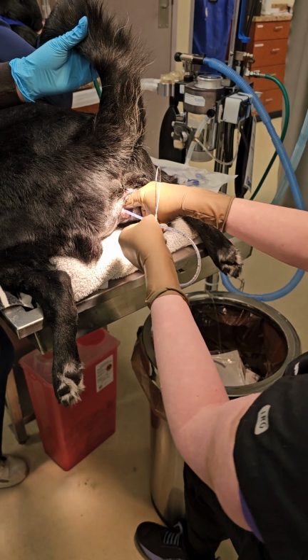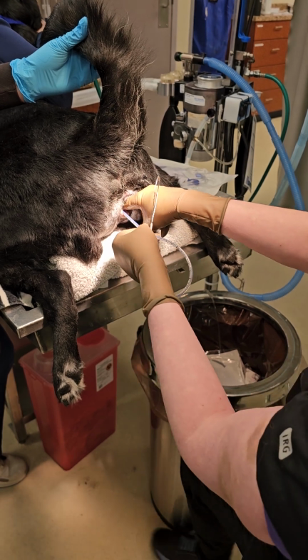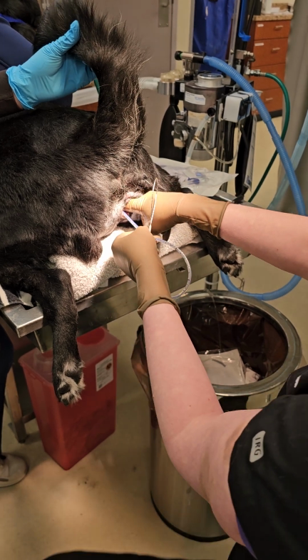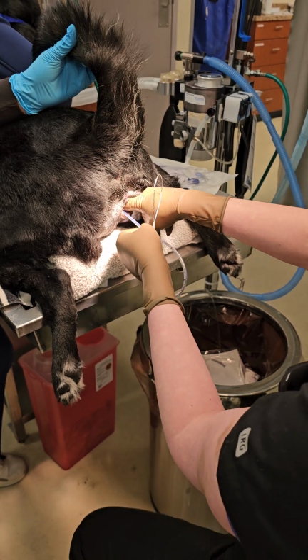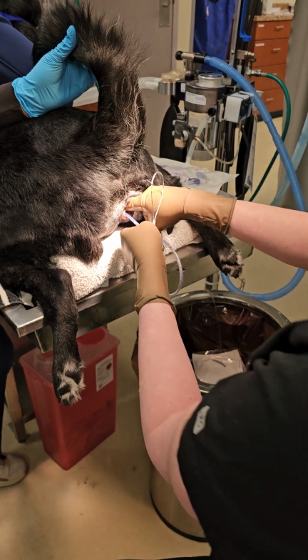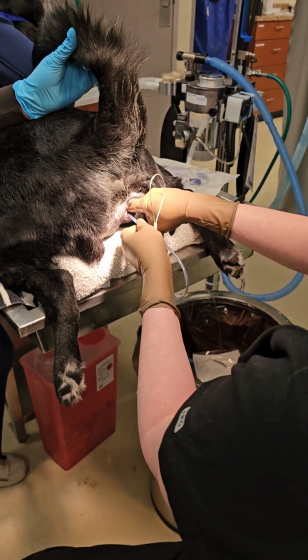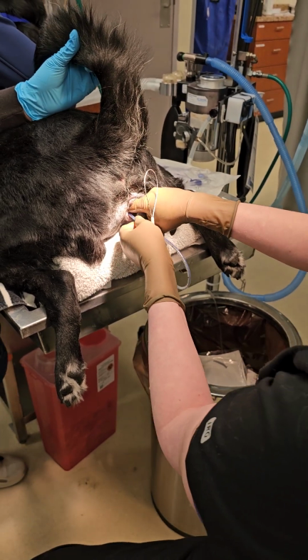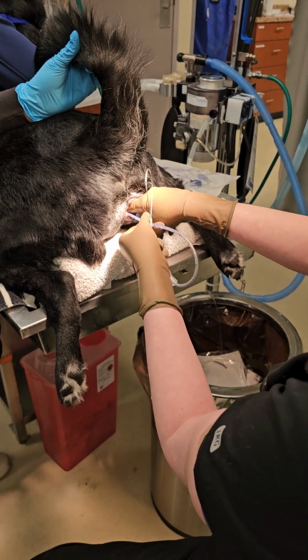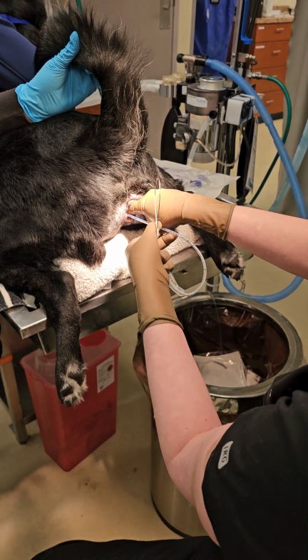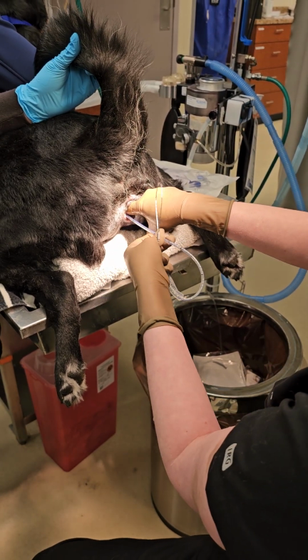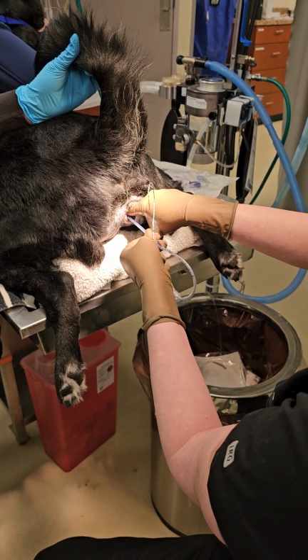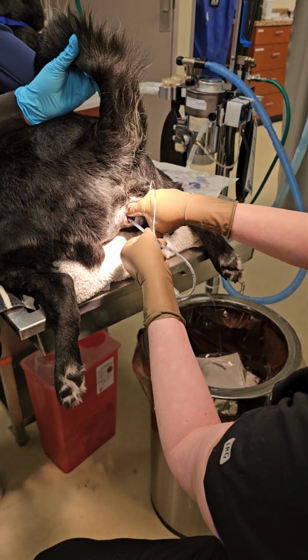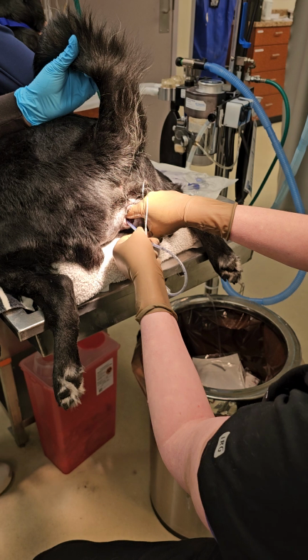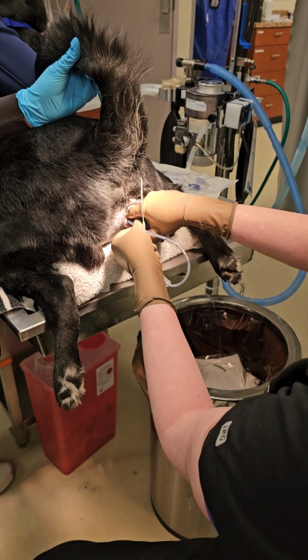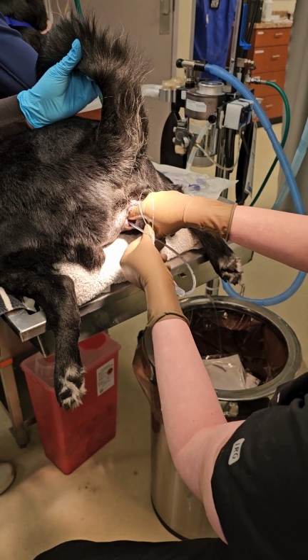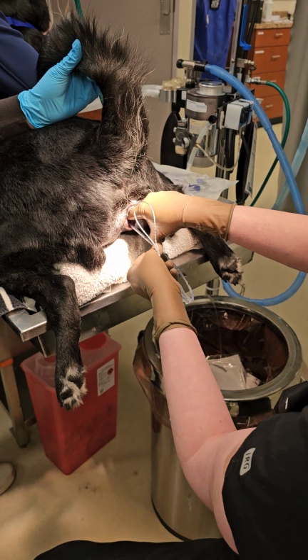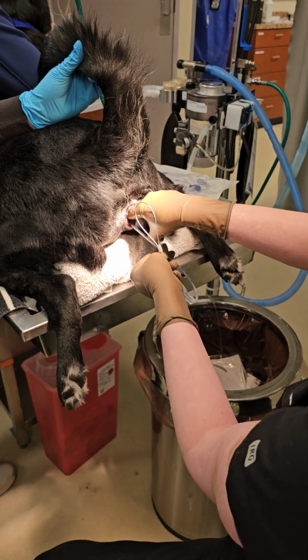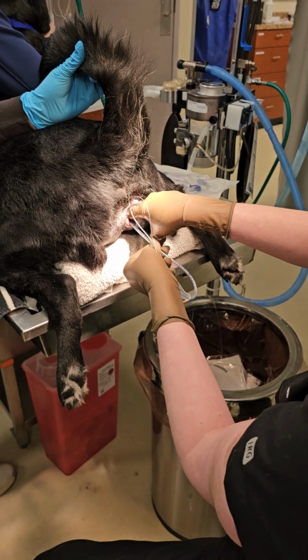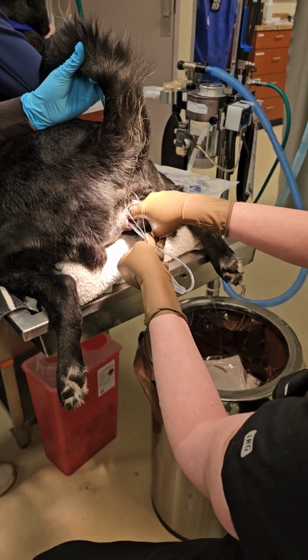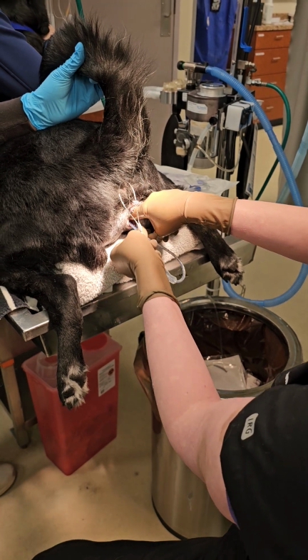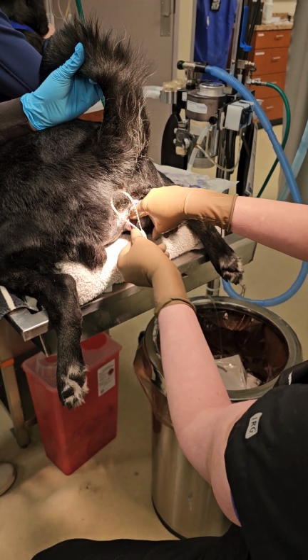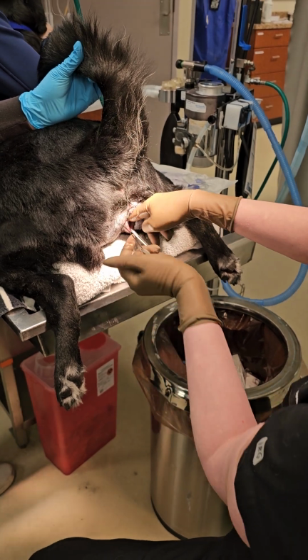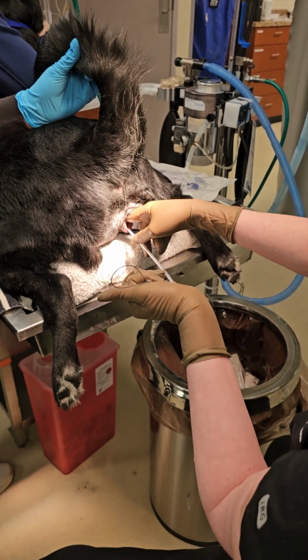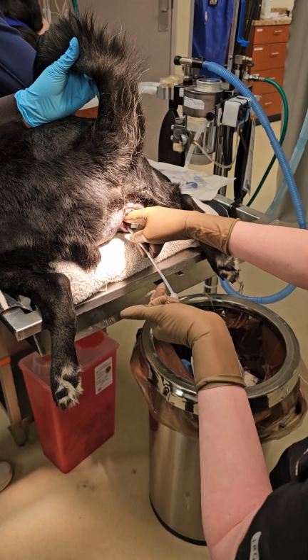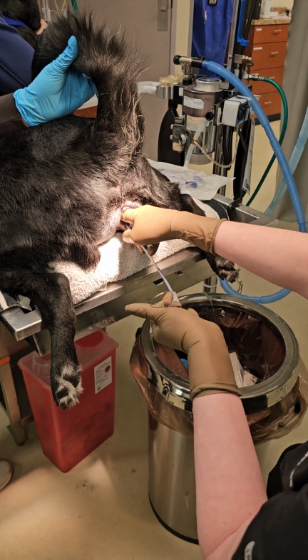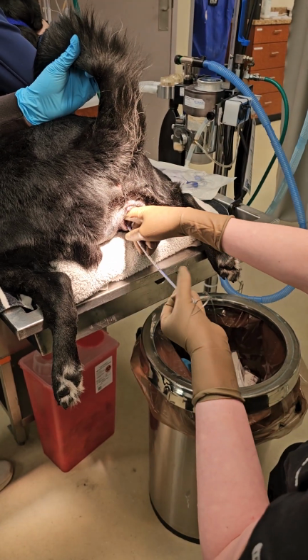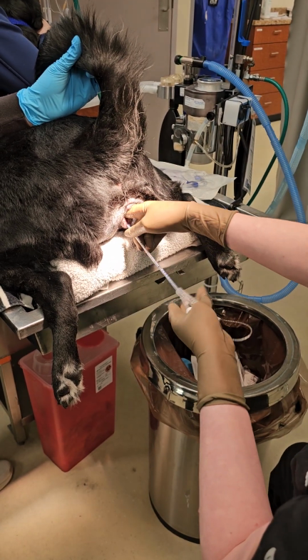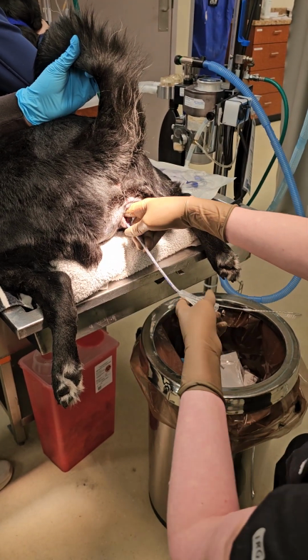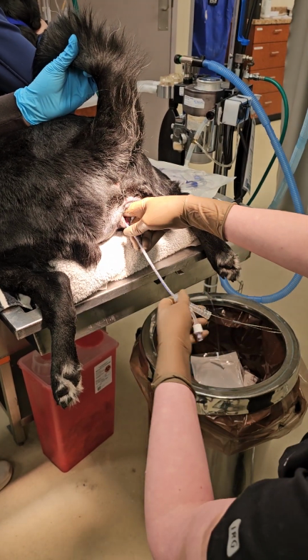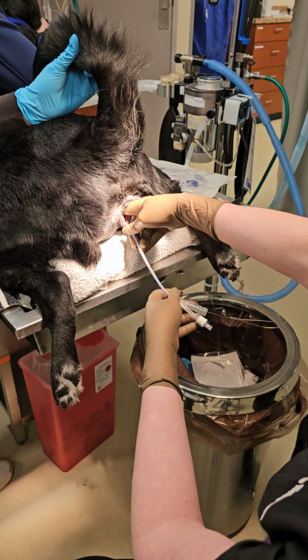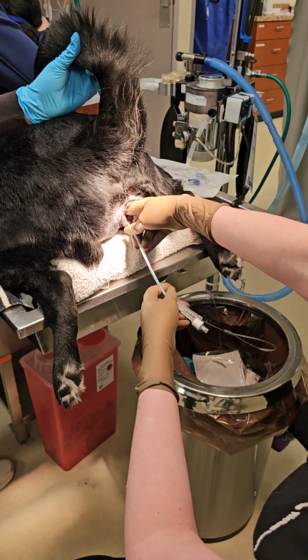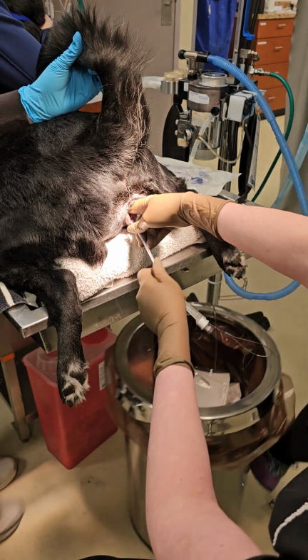When you're in the right spot, you should be able to feel a layer of tissue over the top of your urinary catheter. Then you're going to insert it the rest of the way.